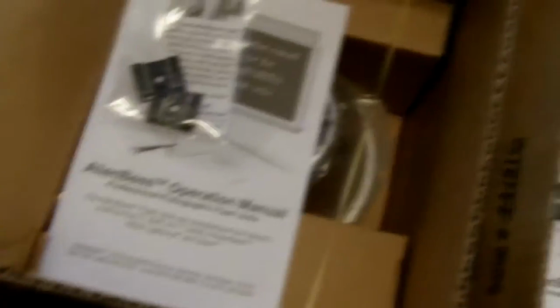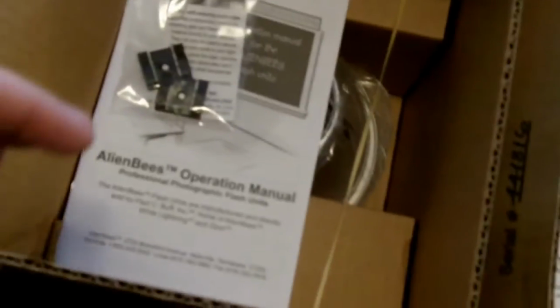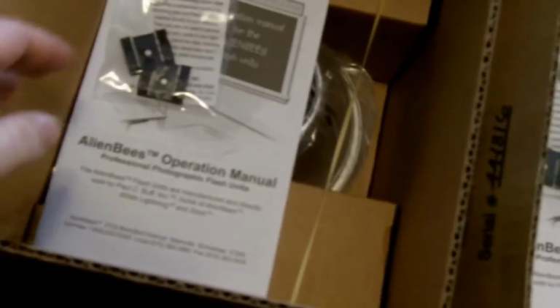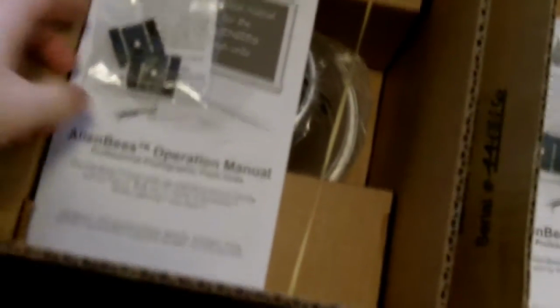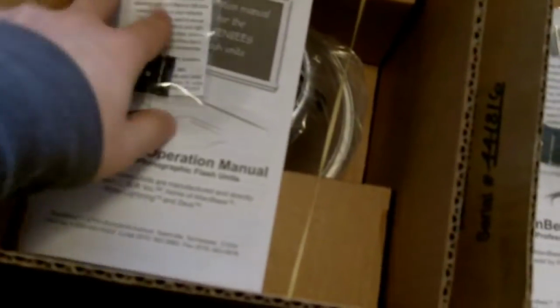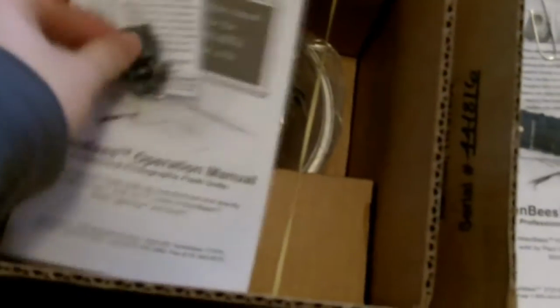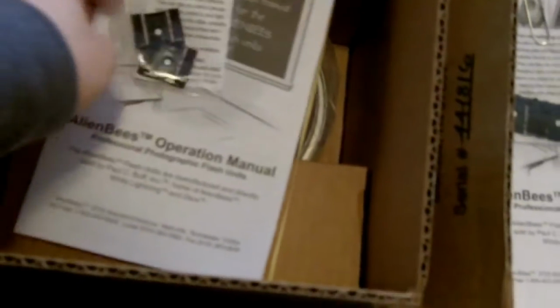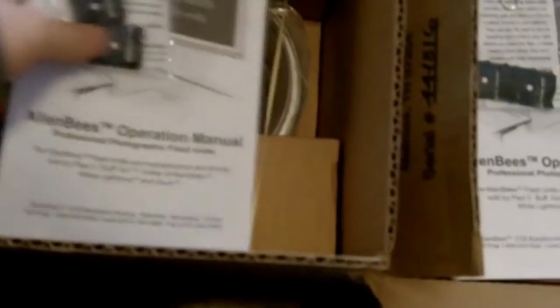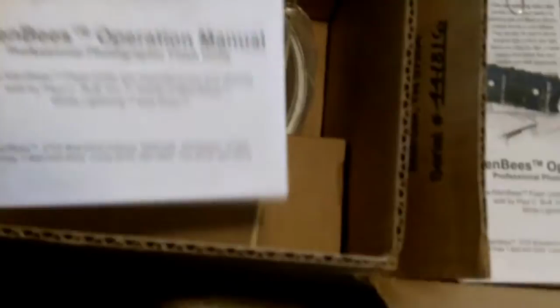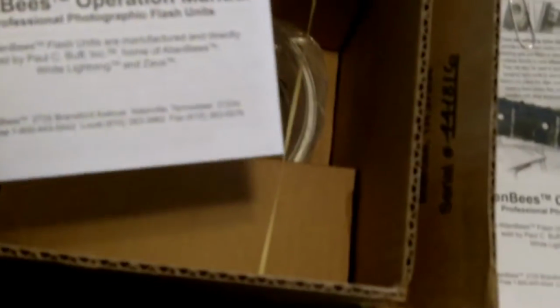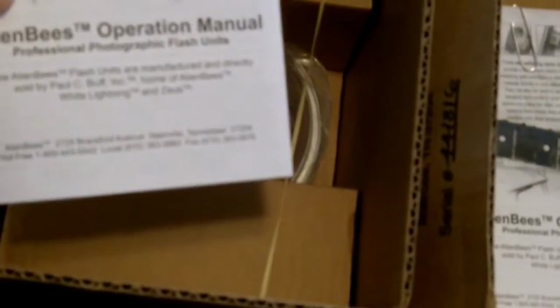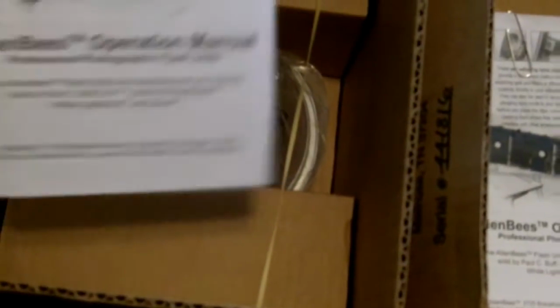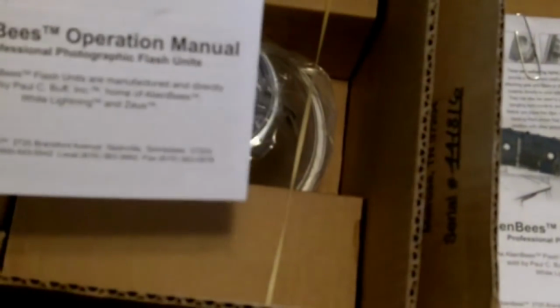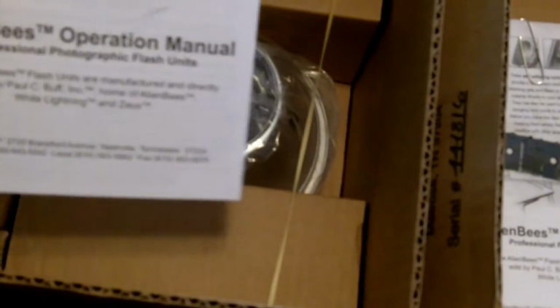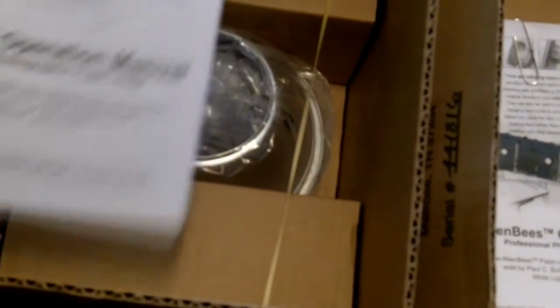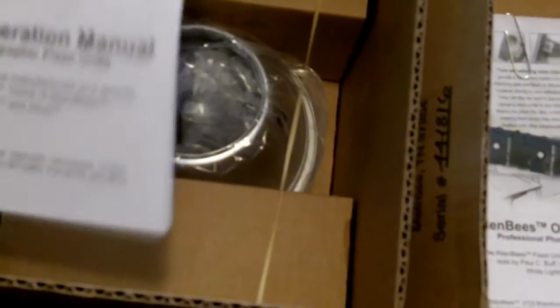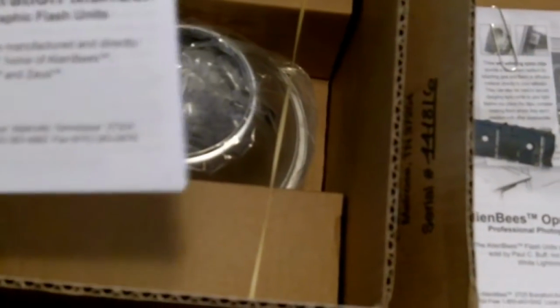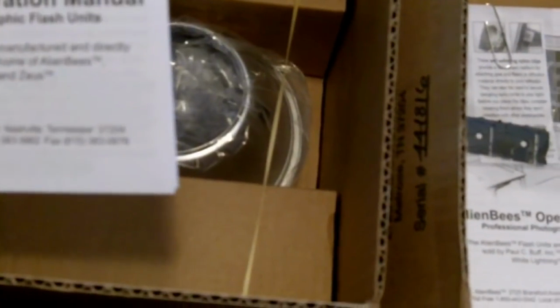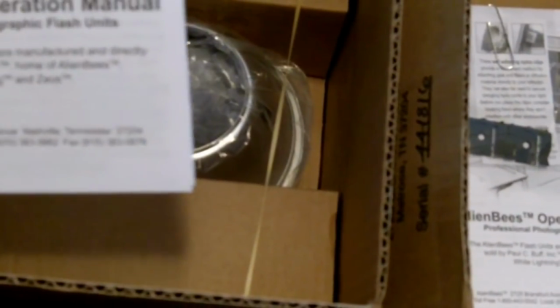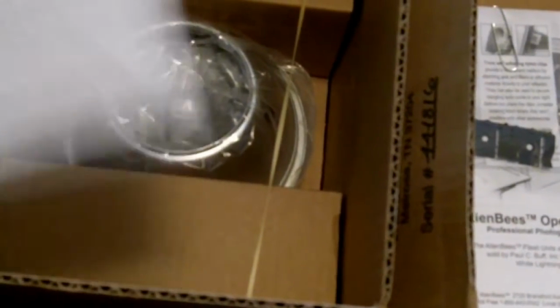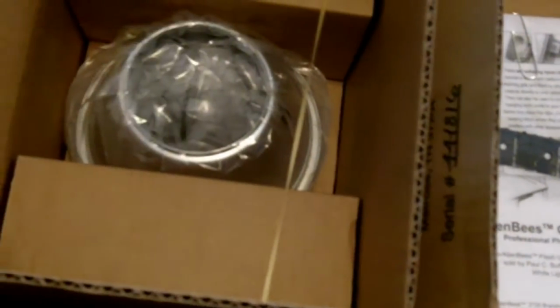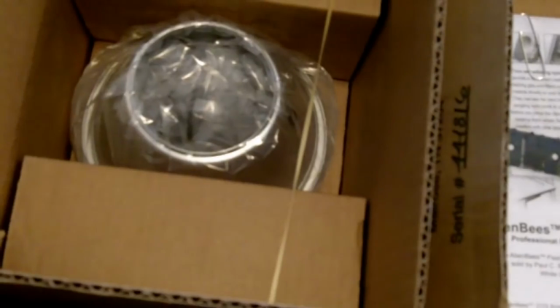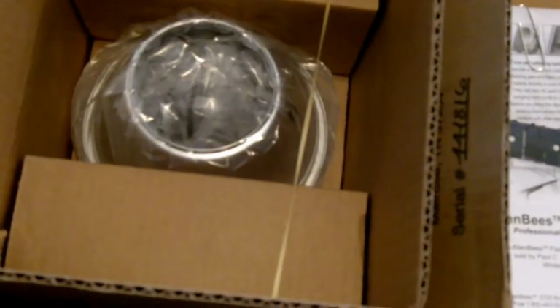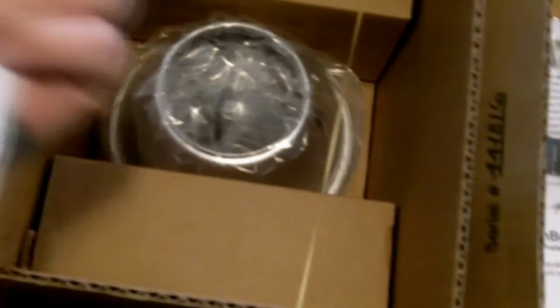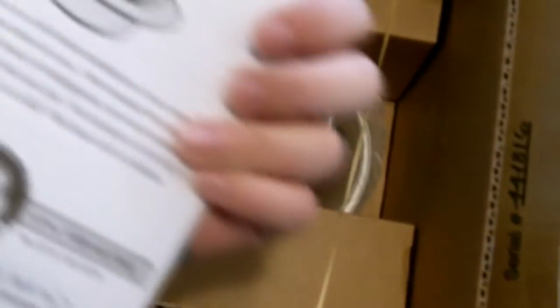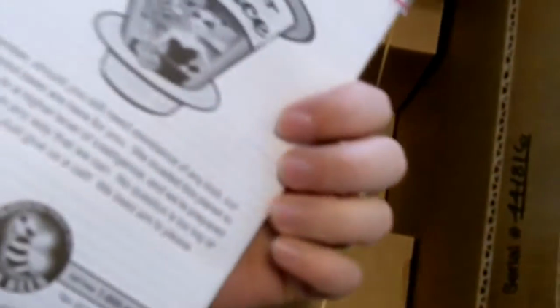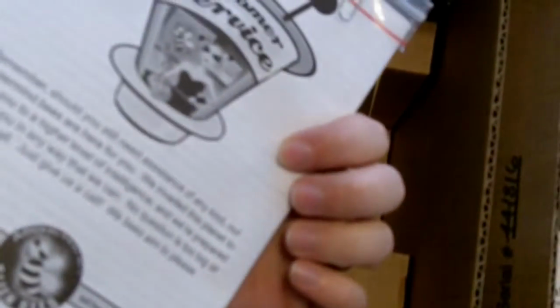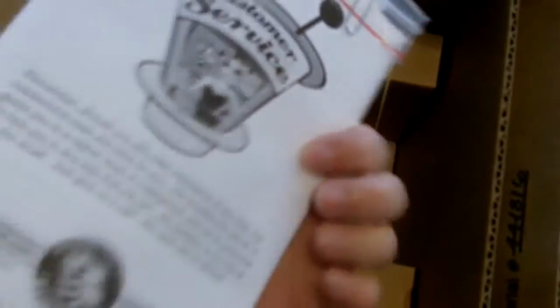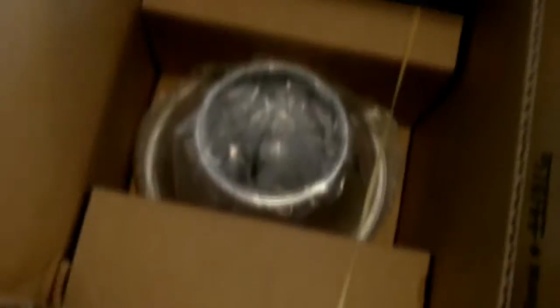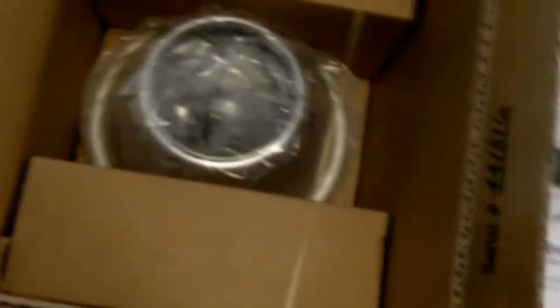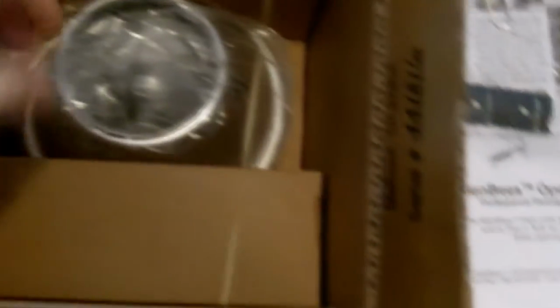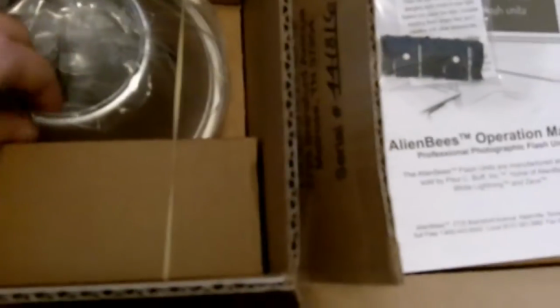So we open these up and we've got our operations manual, some clips for gels I believe, and all that information.